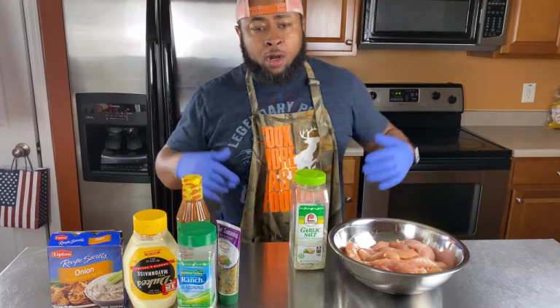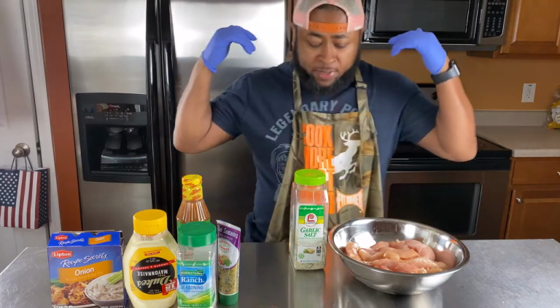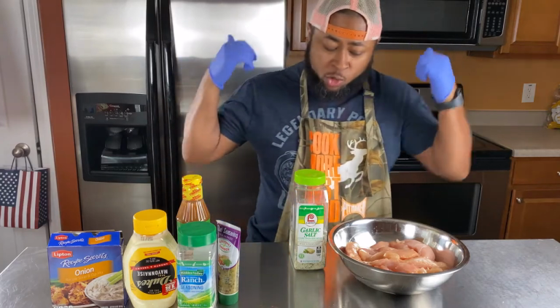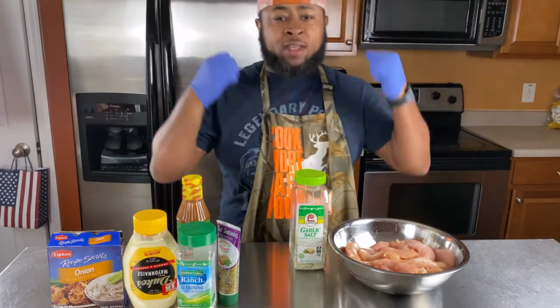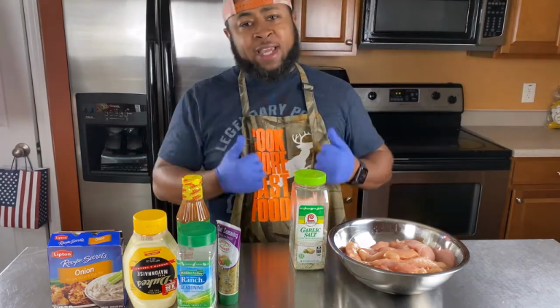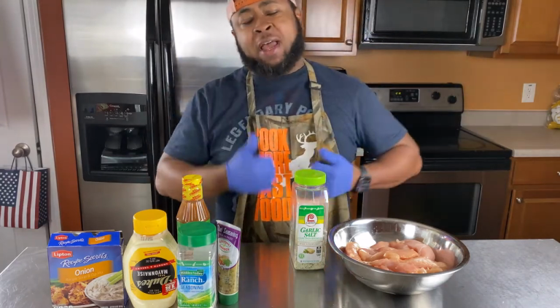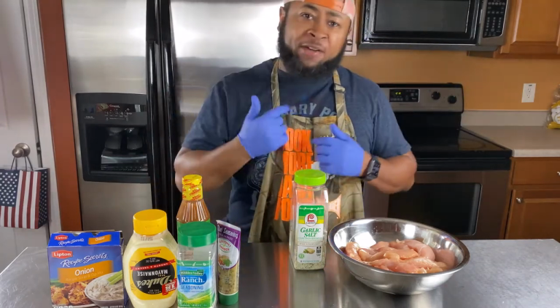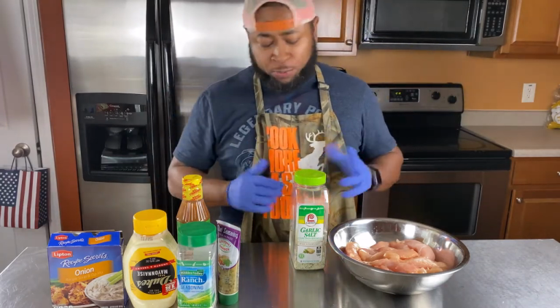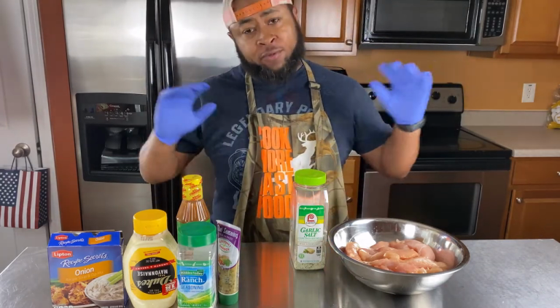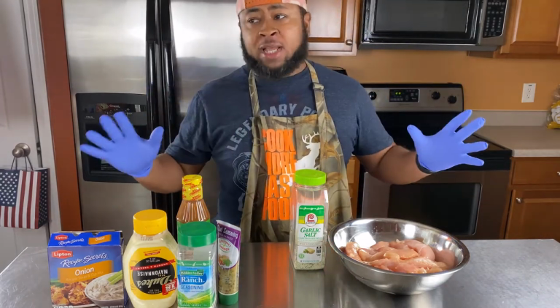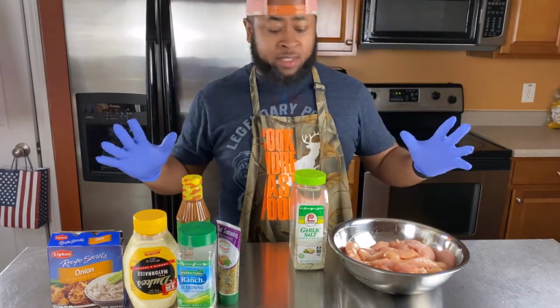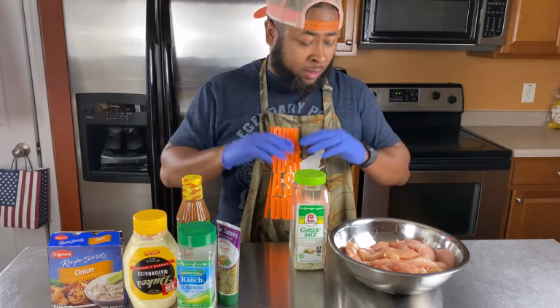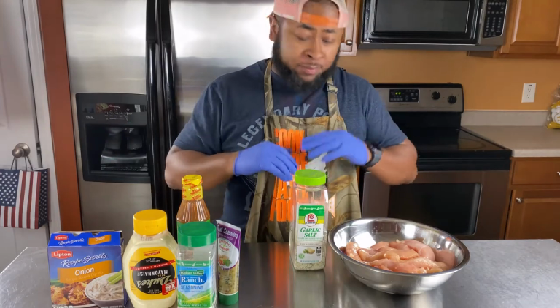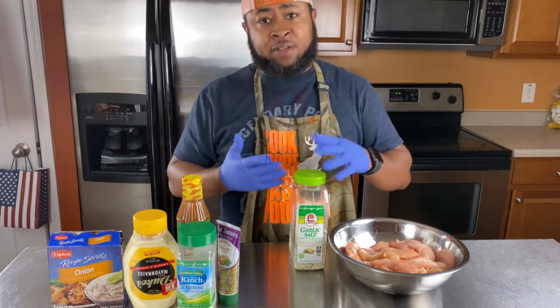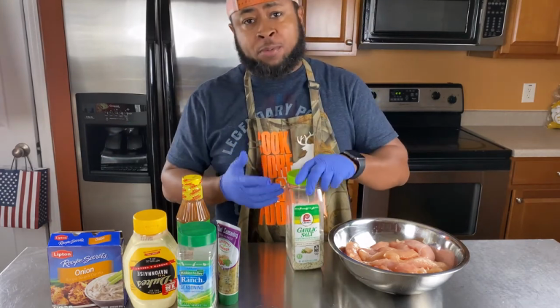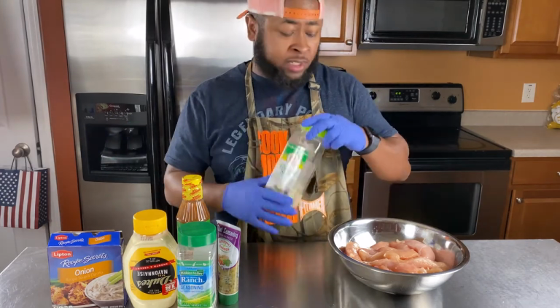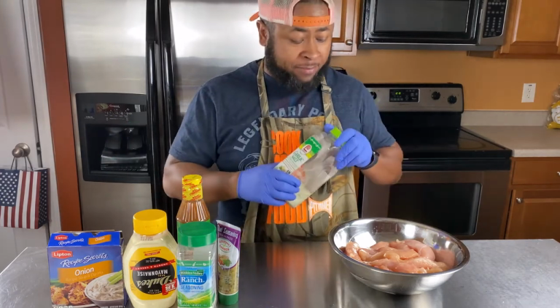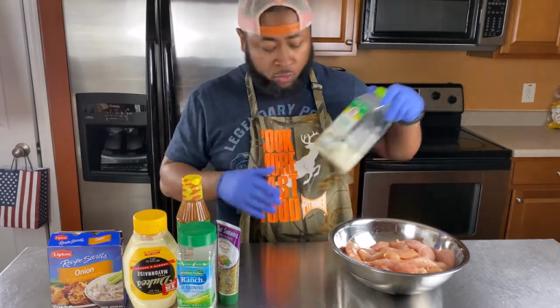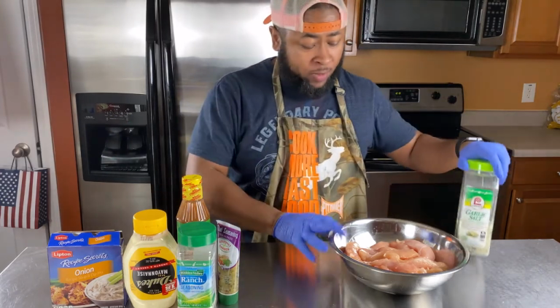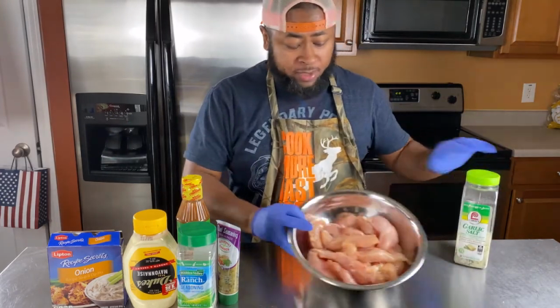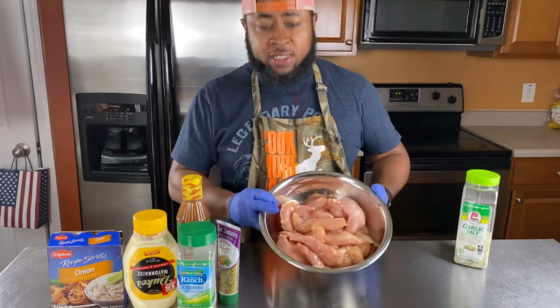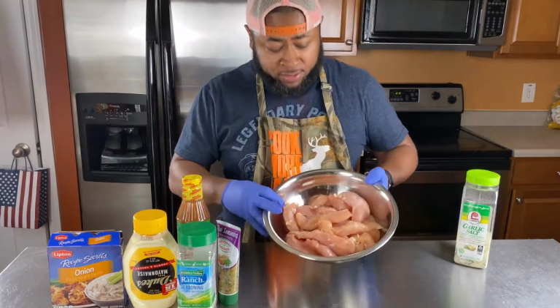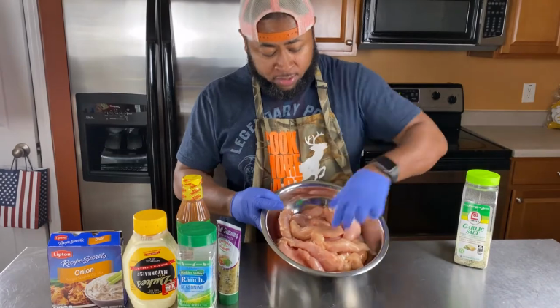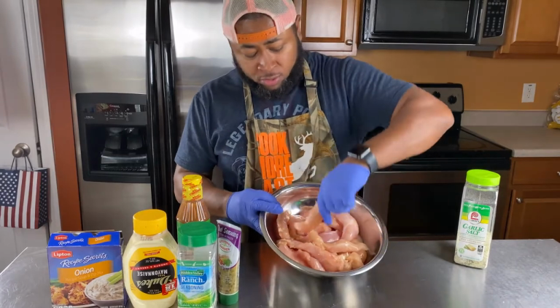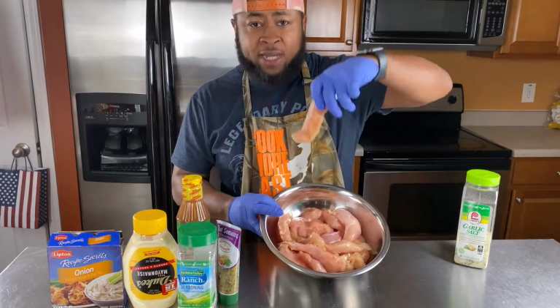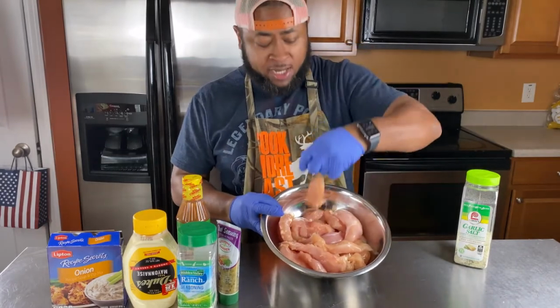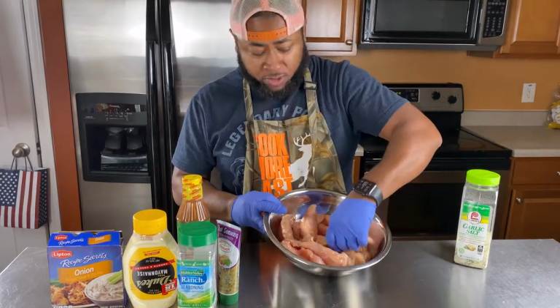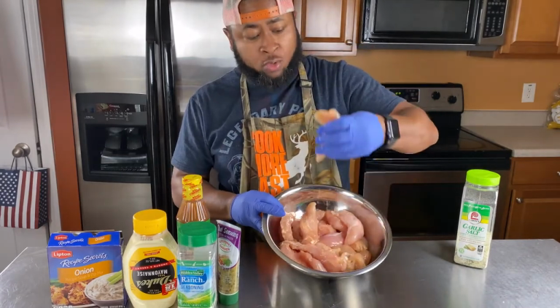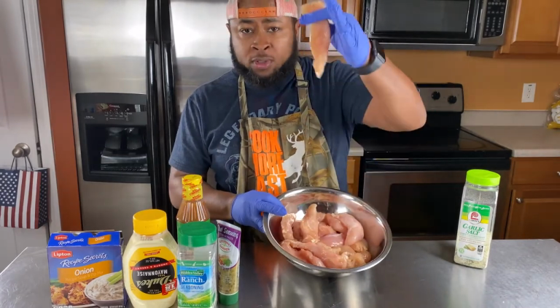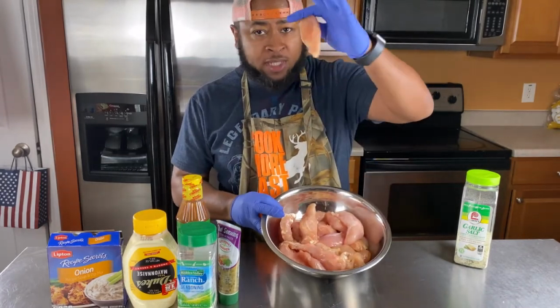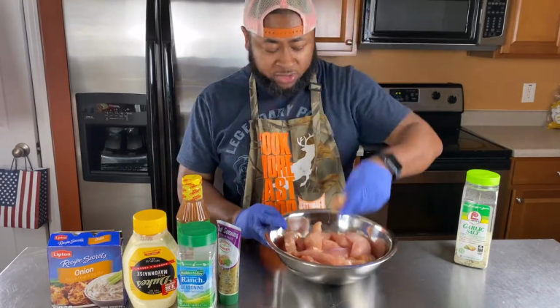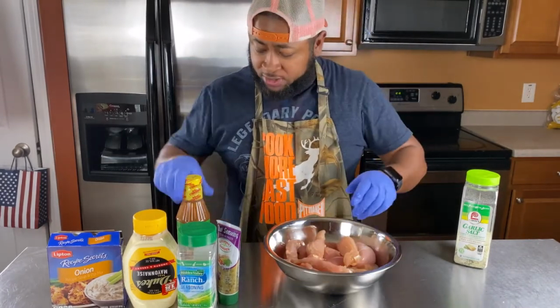We're about to do a quick game-time banger for the Super Bowl, or really for any time of the year, but especially for the Super Bowl since it's getting ready to happen. What we have here is some chicken tenders. You can buy these at Sam's or Costco — full-size chicken tenders.